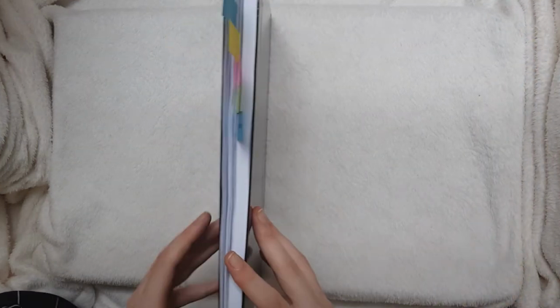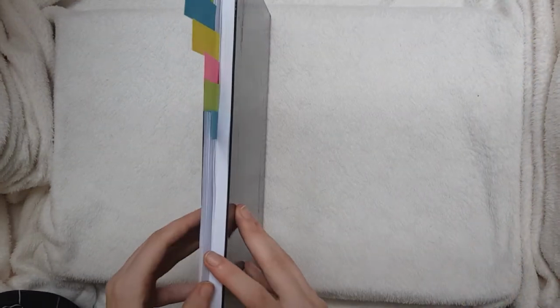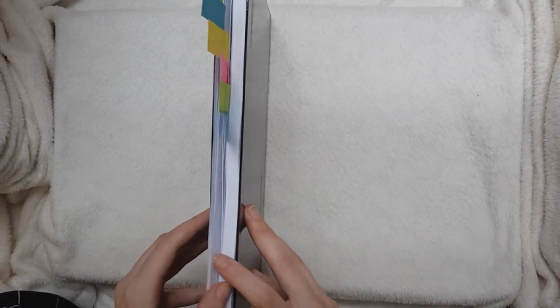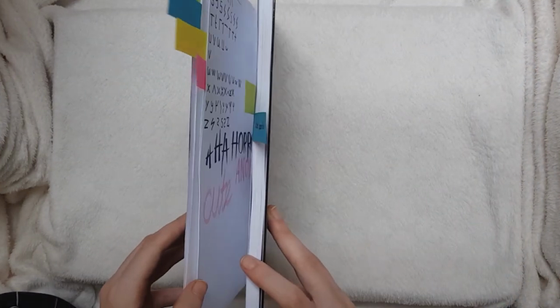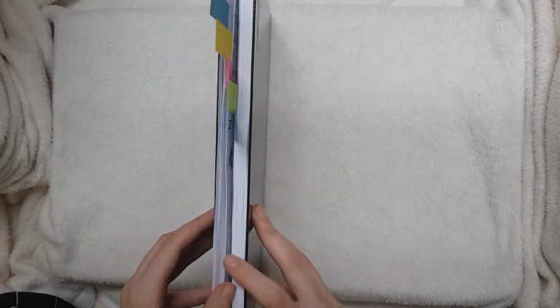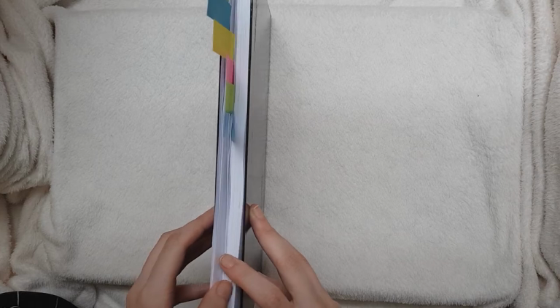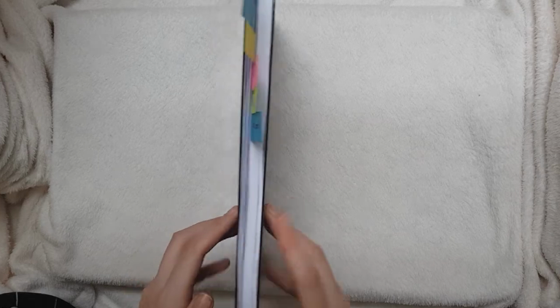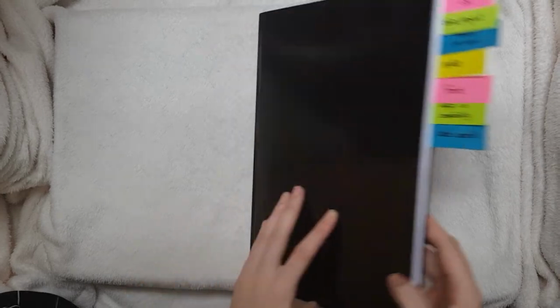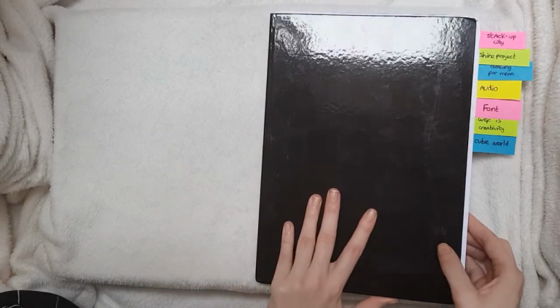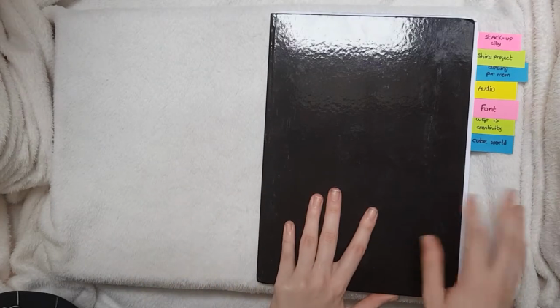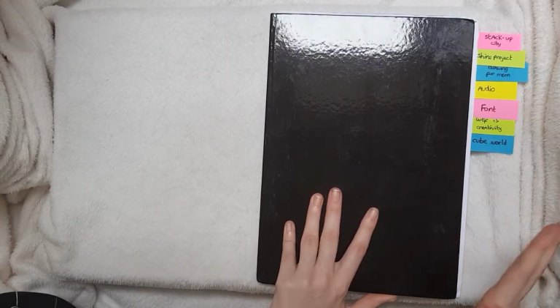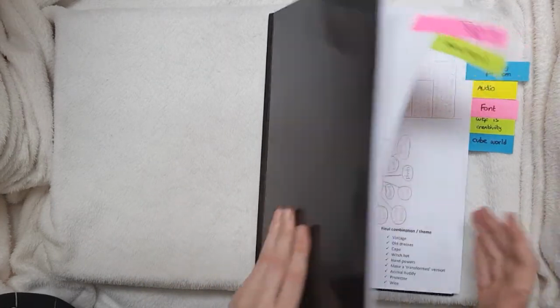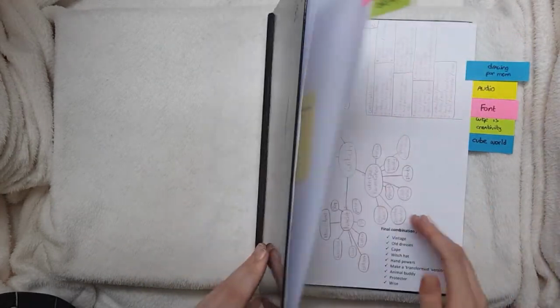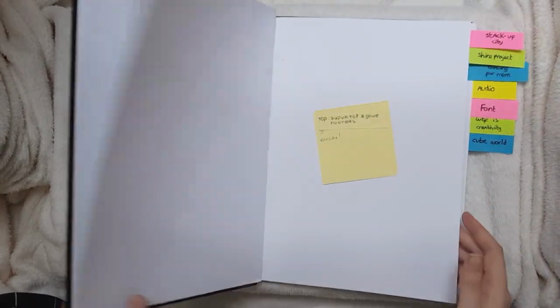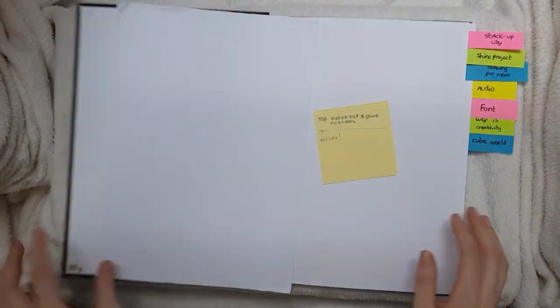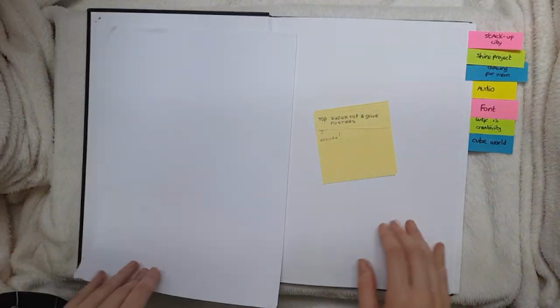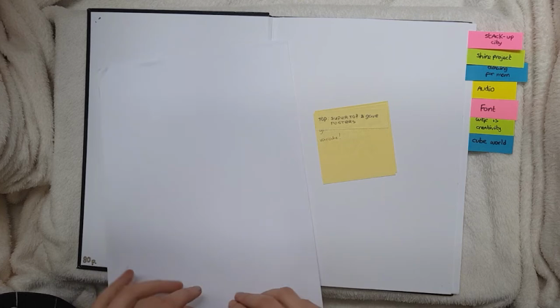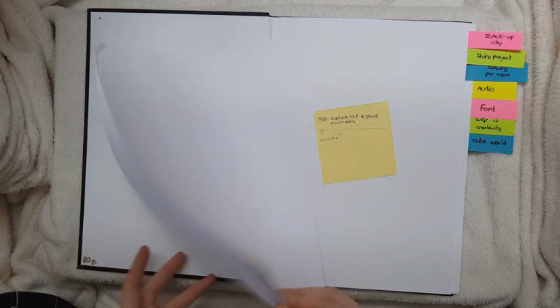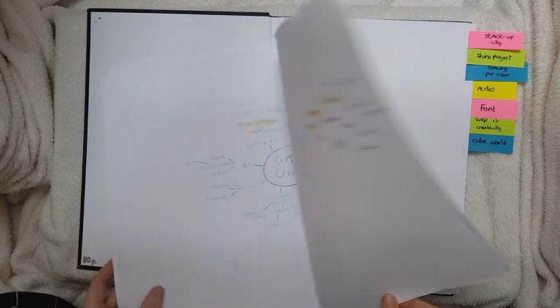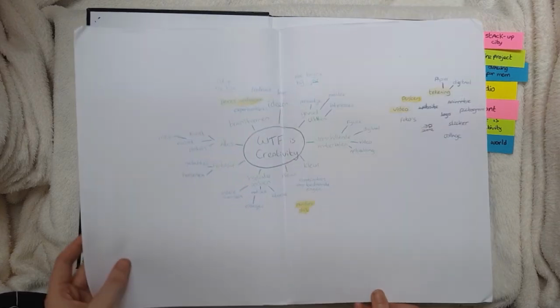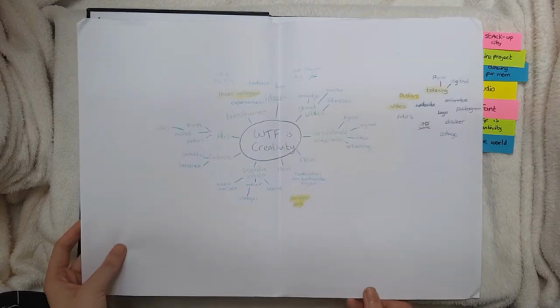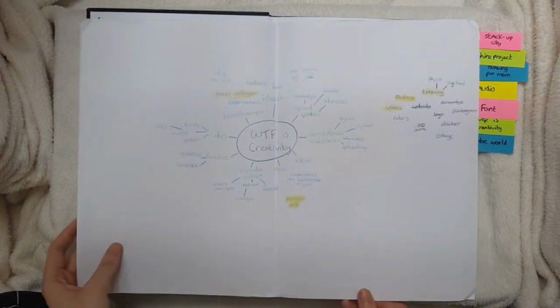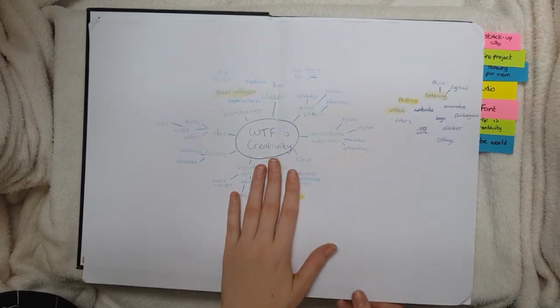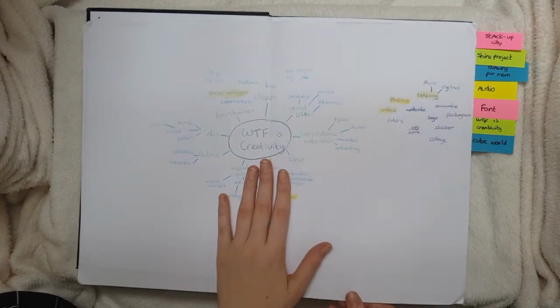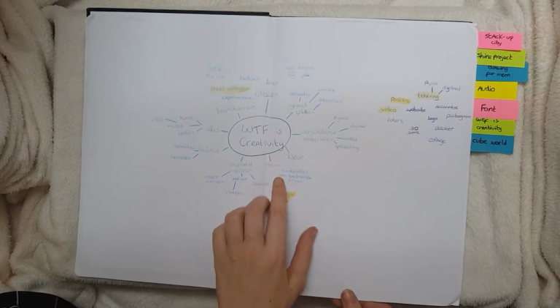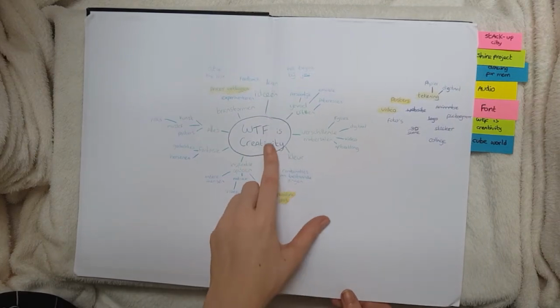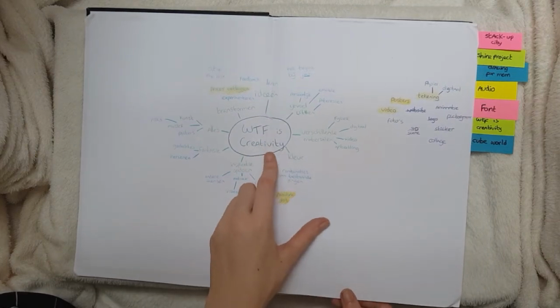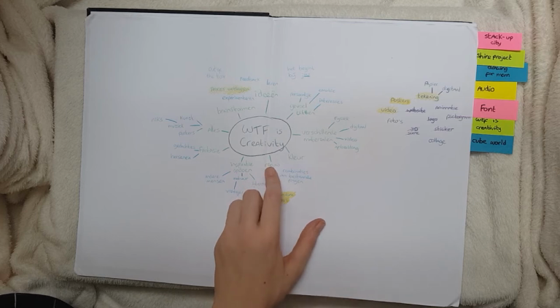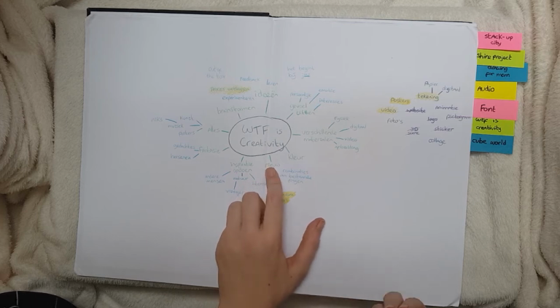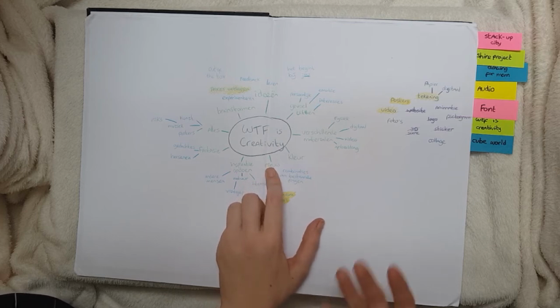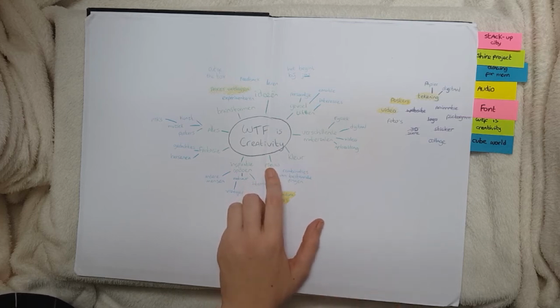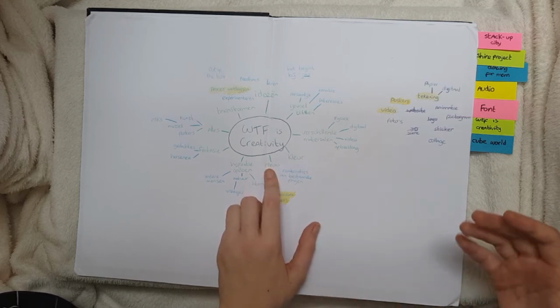Now on to sketchbook two. This one is not filled up all the way, but it's still got quite a few projects in there that I want to show. First off, I have this word web which is for 'What the fuck is creativity?' — that was actually the name of the project, I'm not kidding.